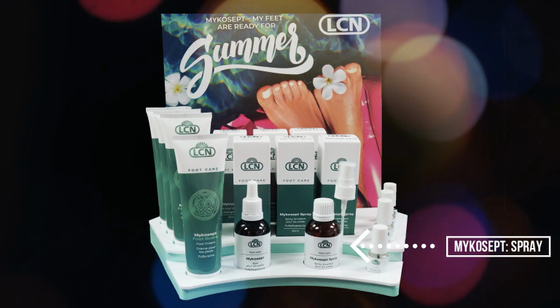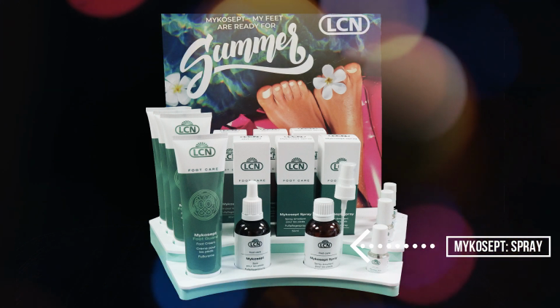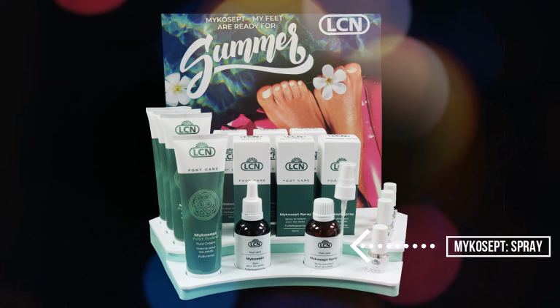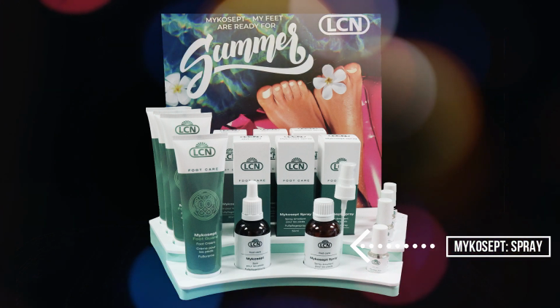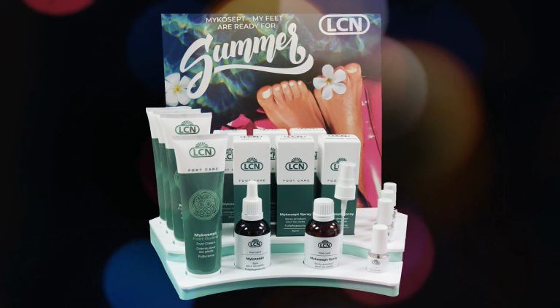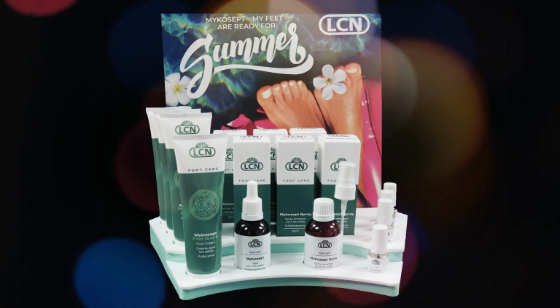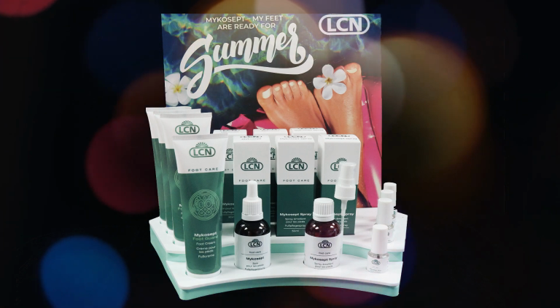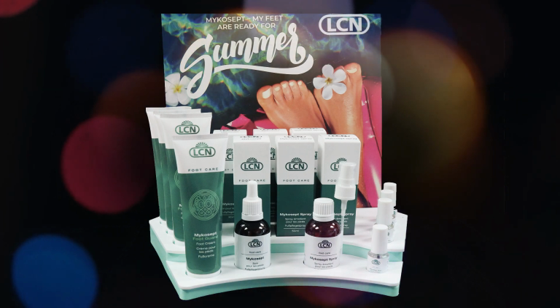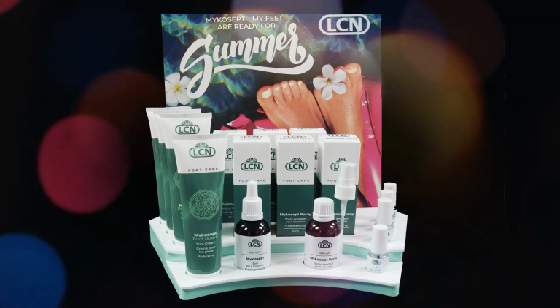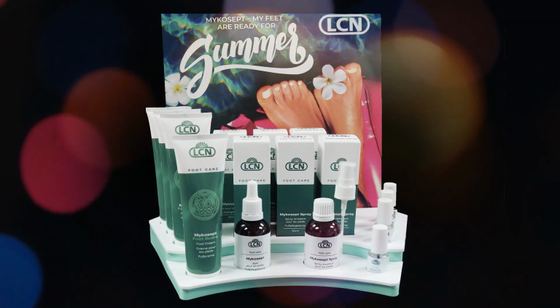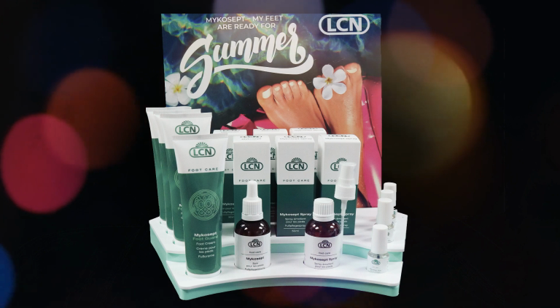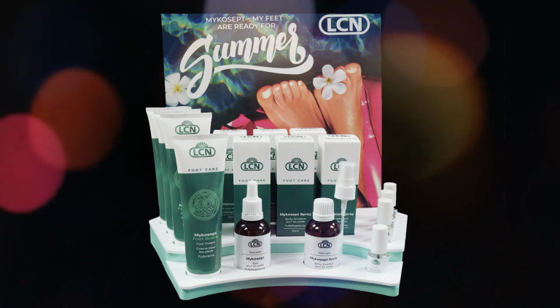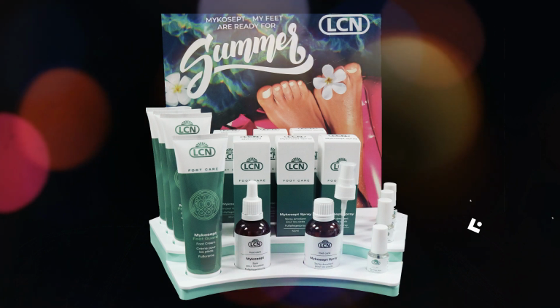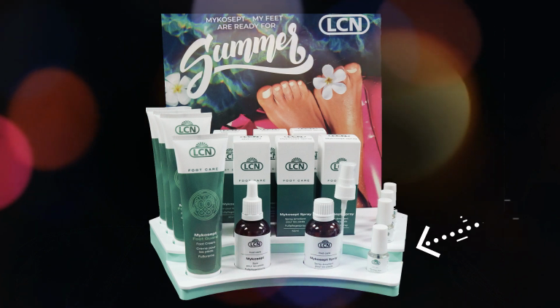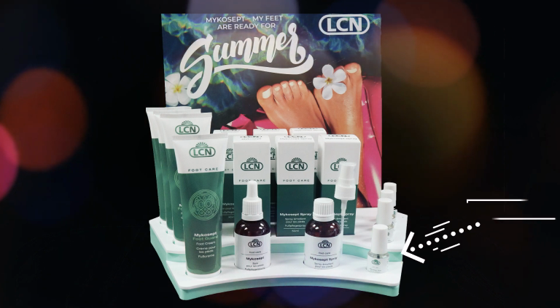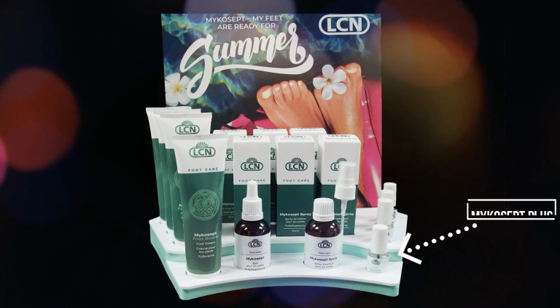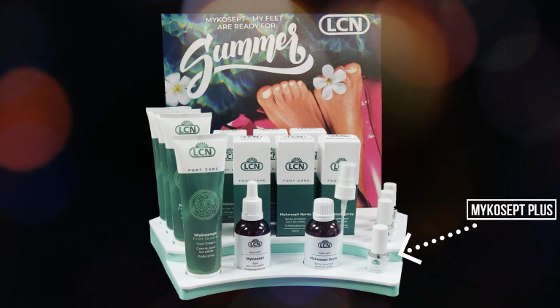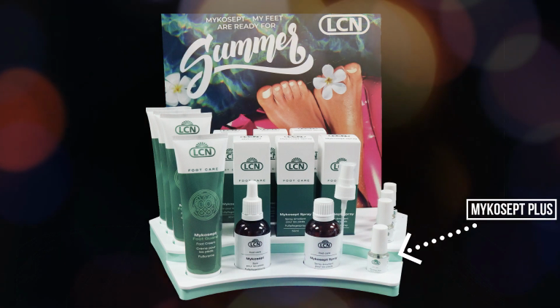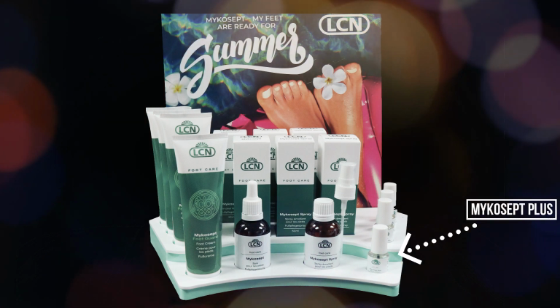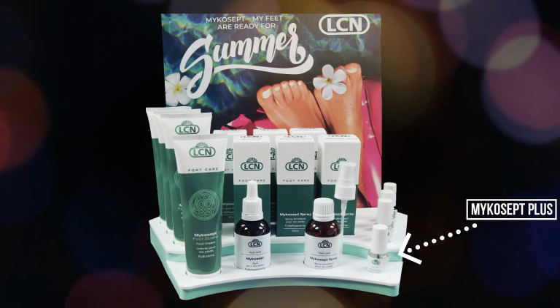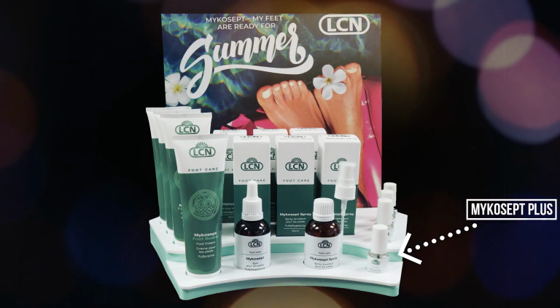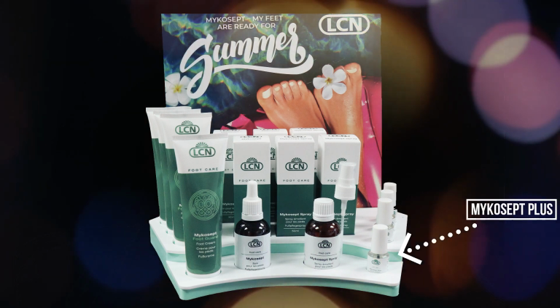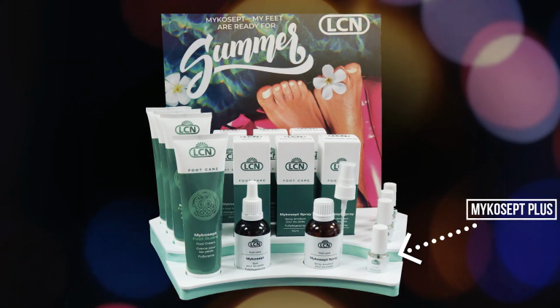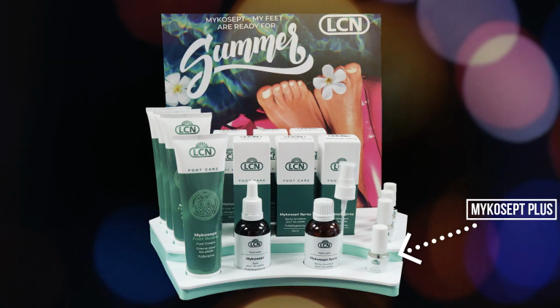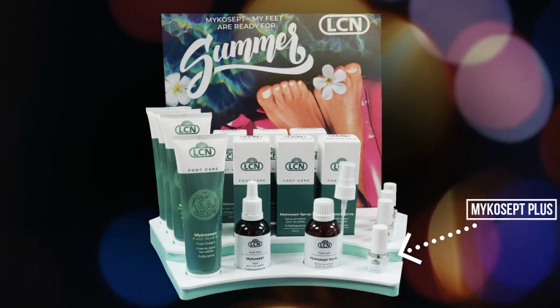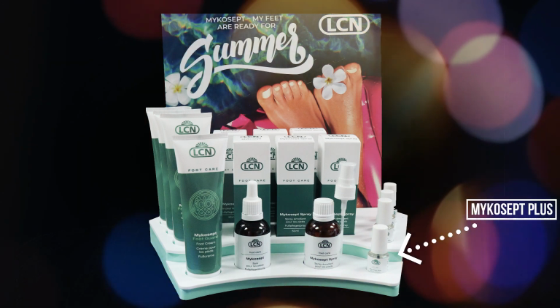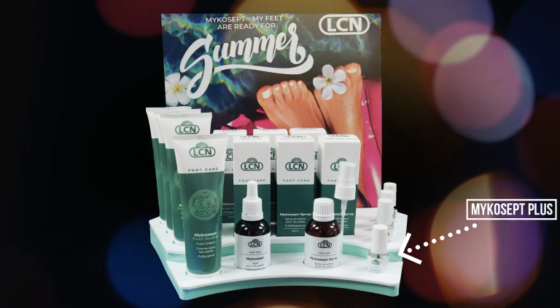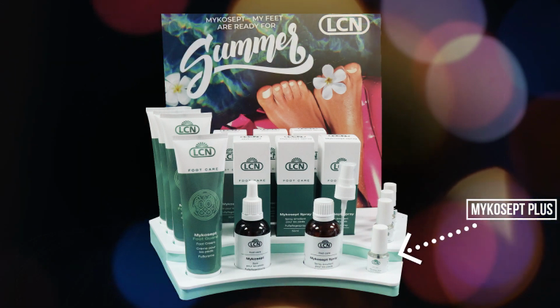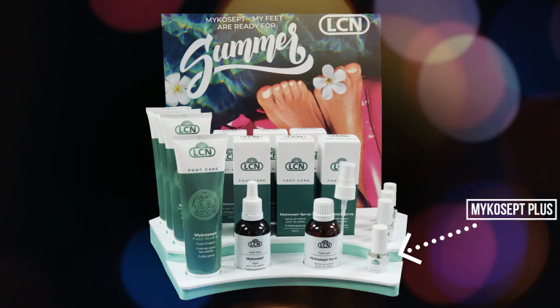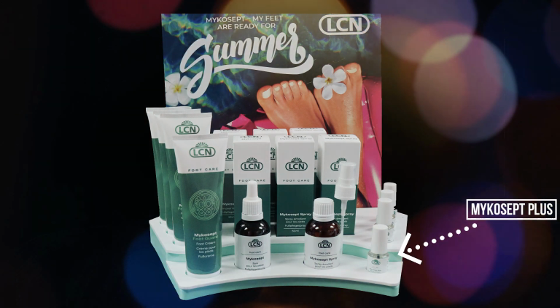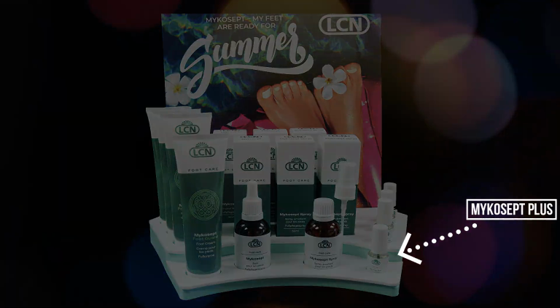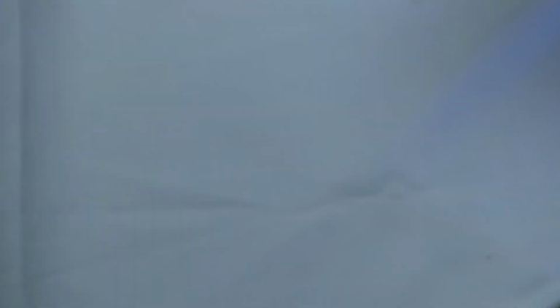We have this beautiful new display which includes four Mycosep products that are all good sellers and help to support your foot care business.